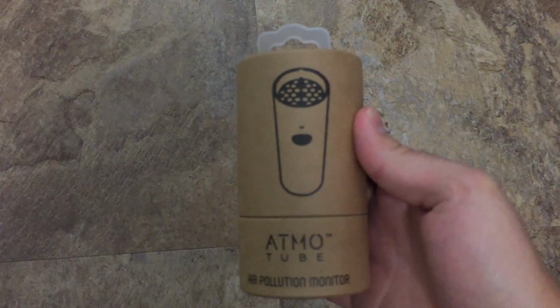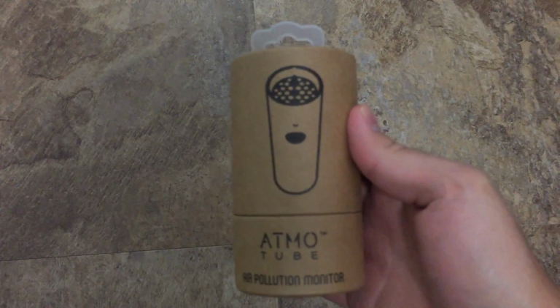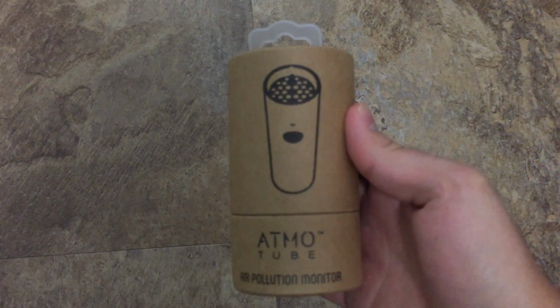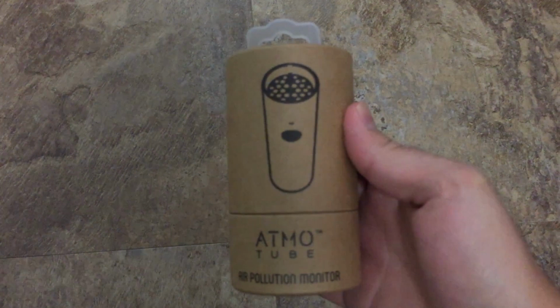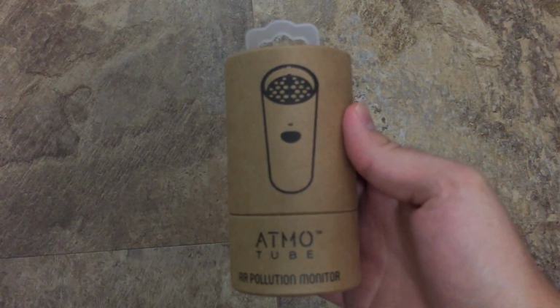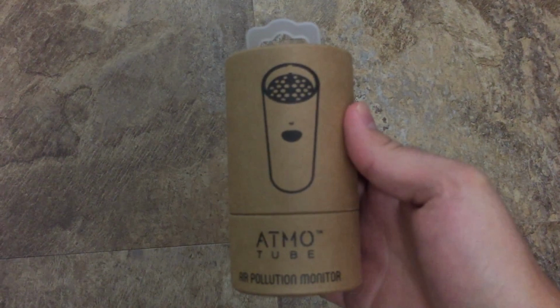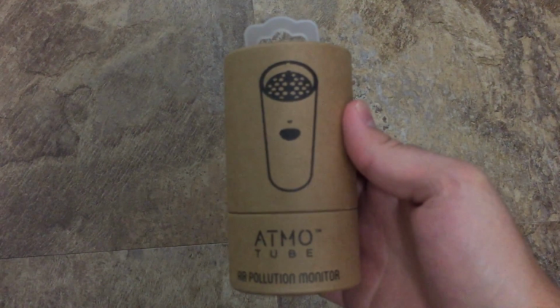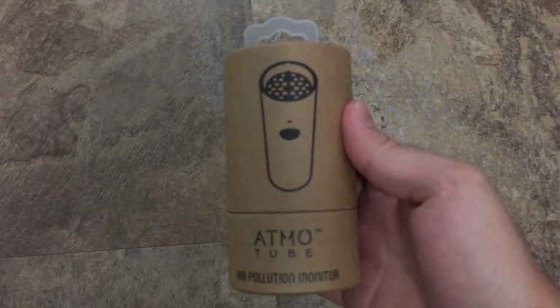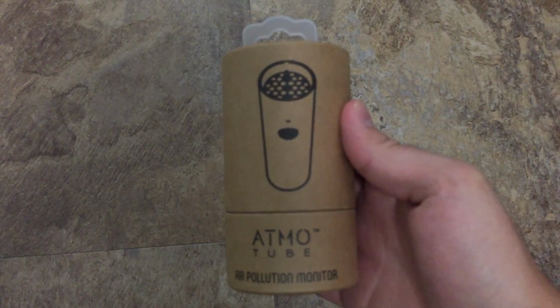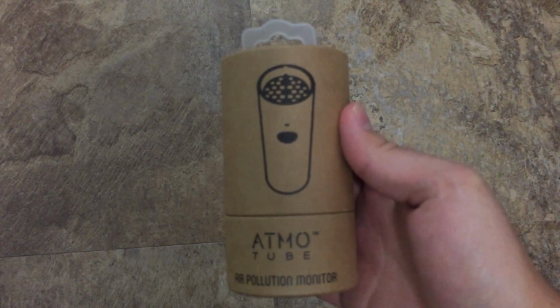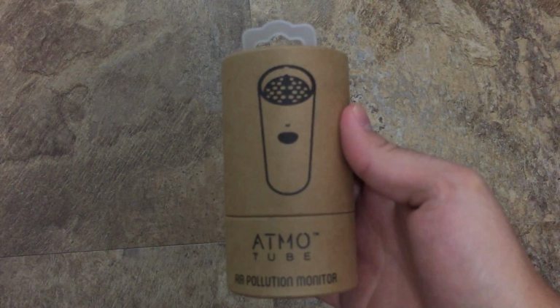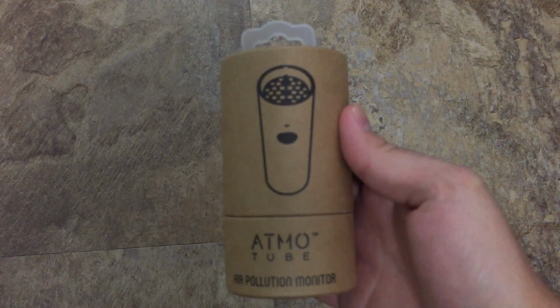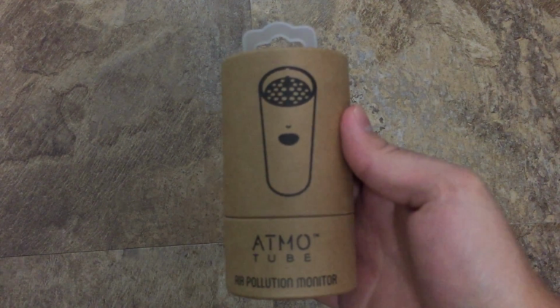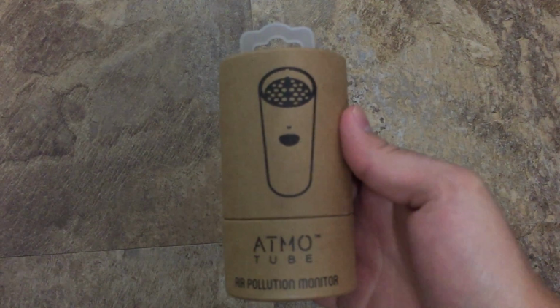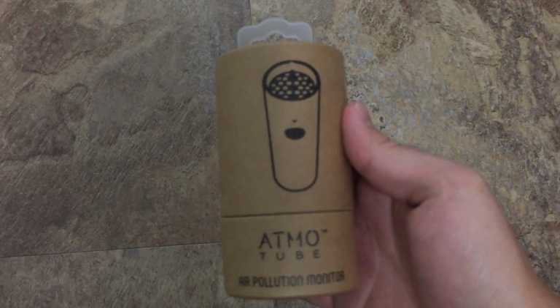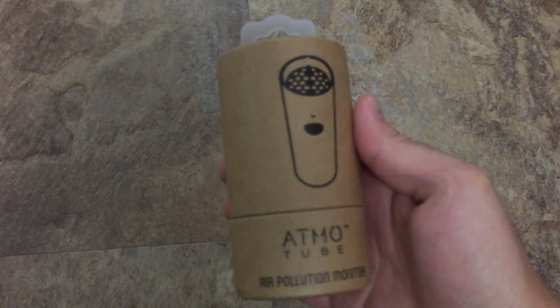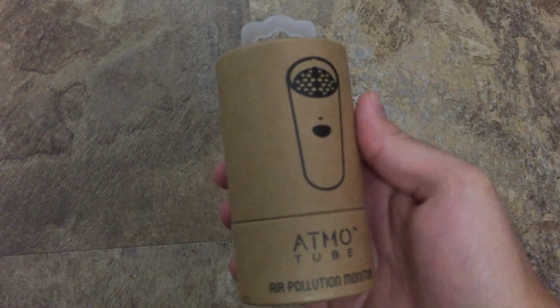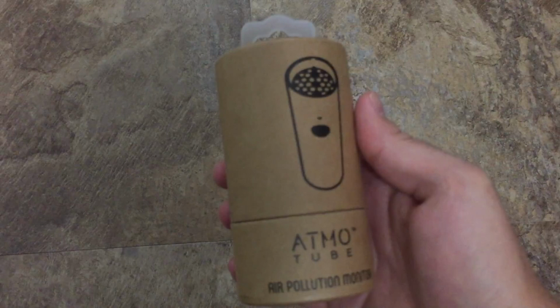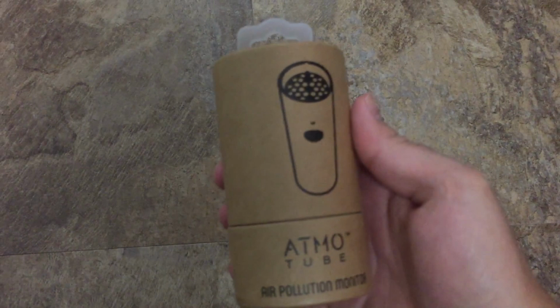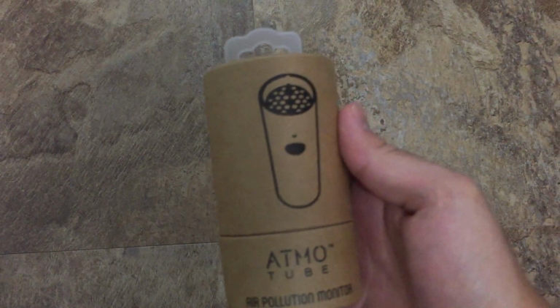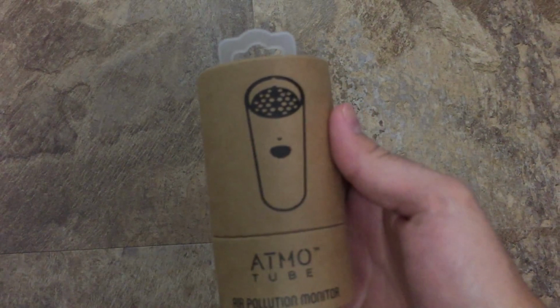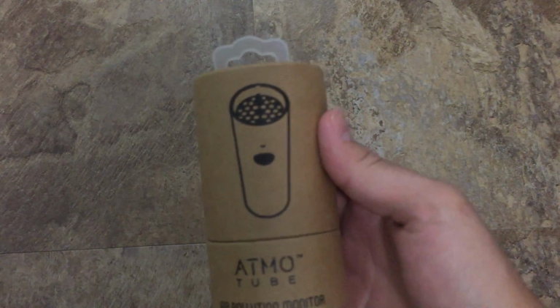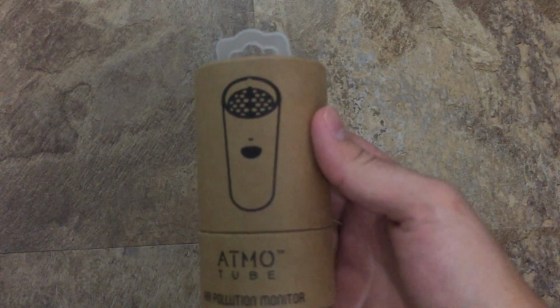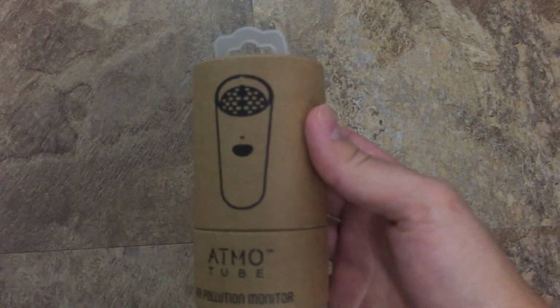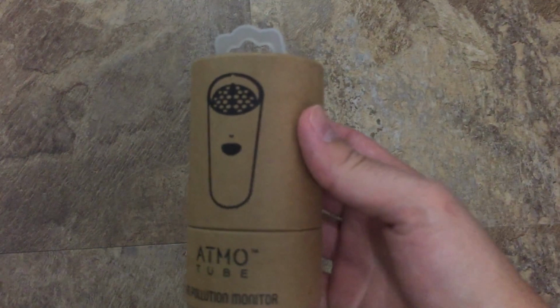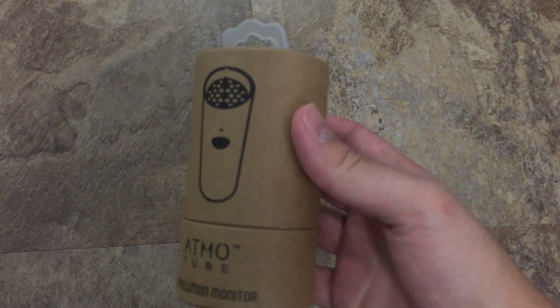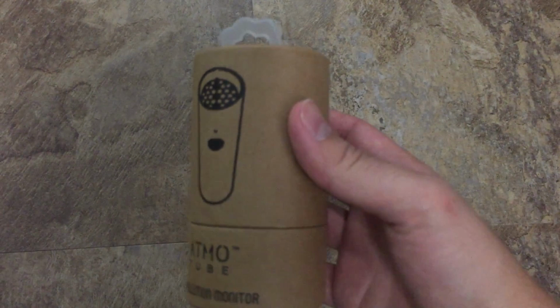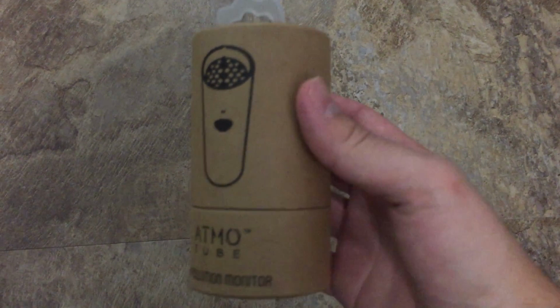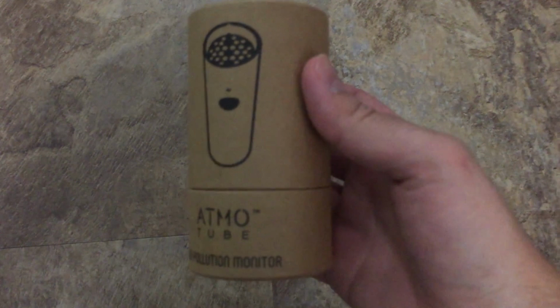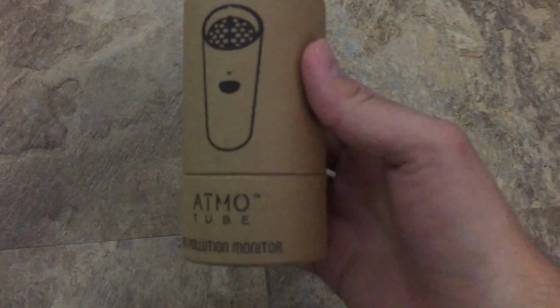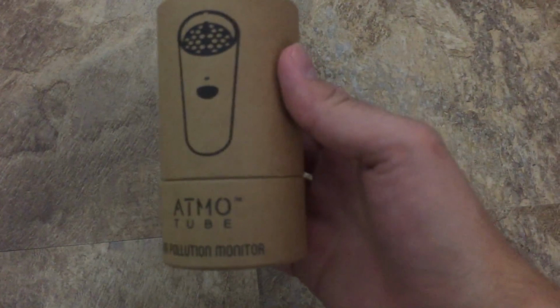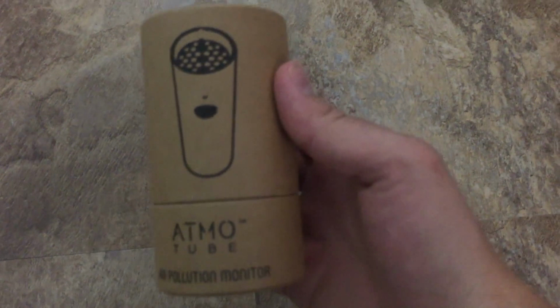I just received the AtmoTube from Indiegogo. It was an Indiegogo campaign I funded a while back, and I finally received it.